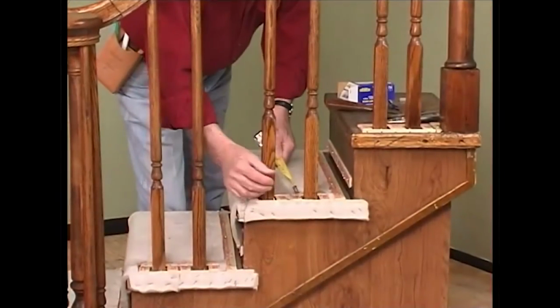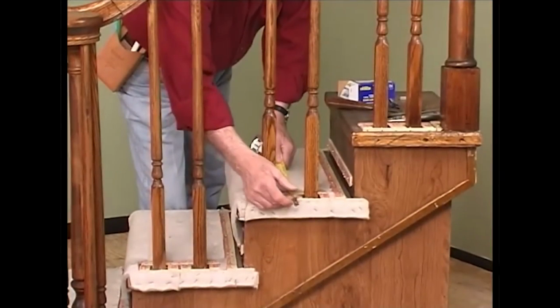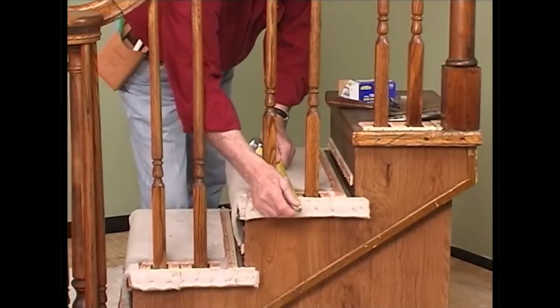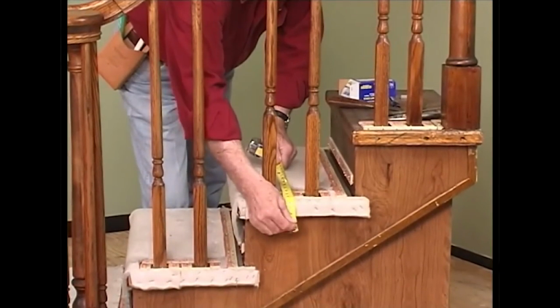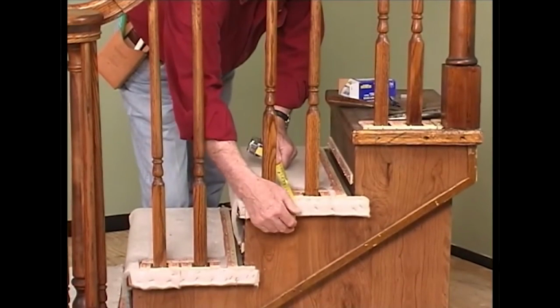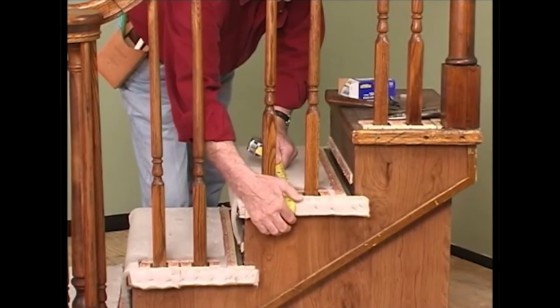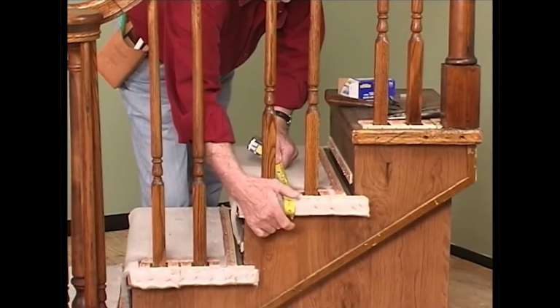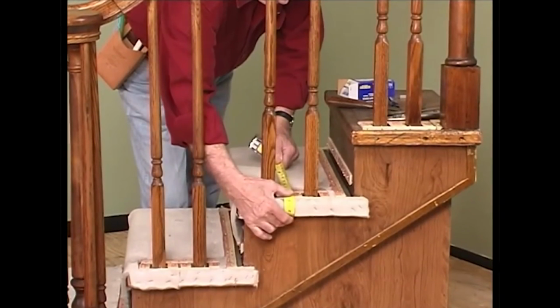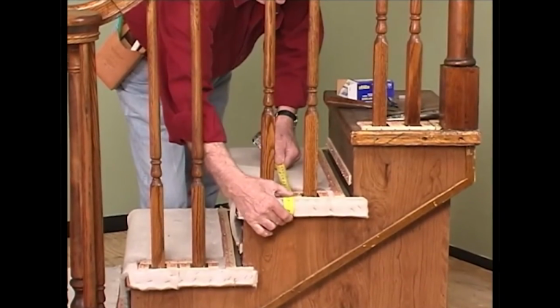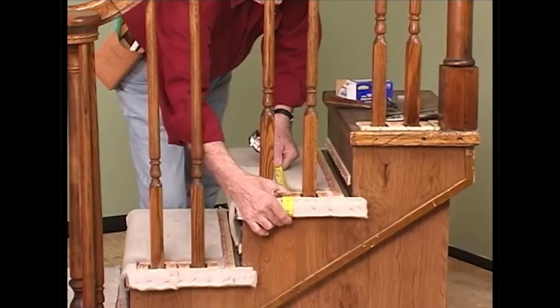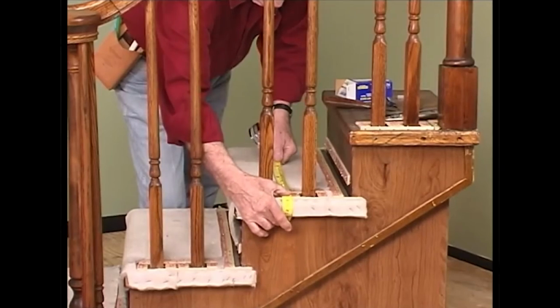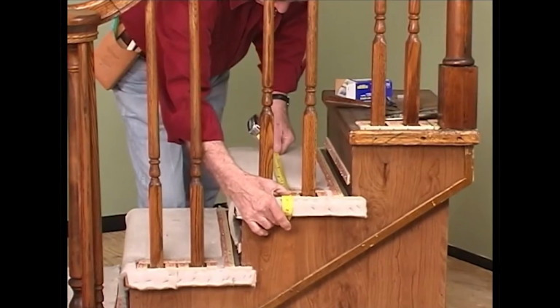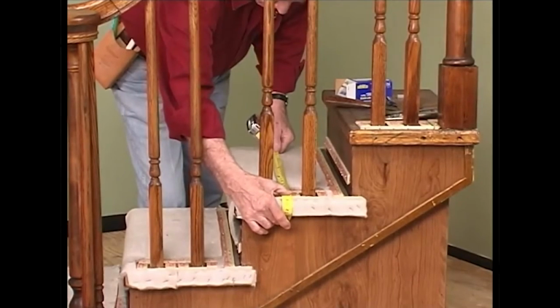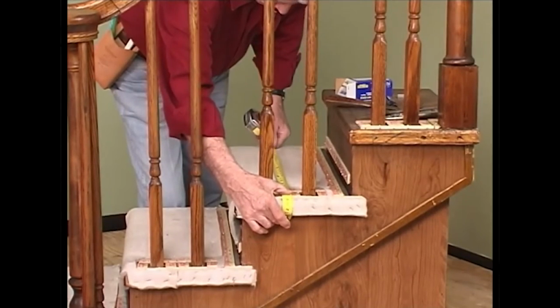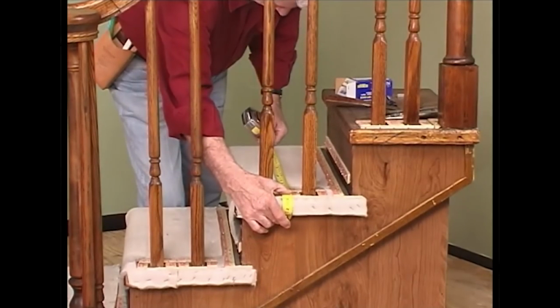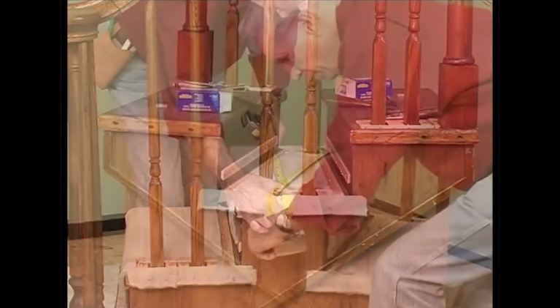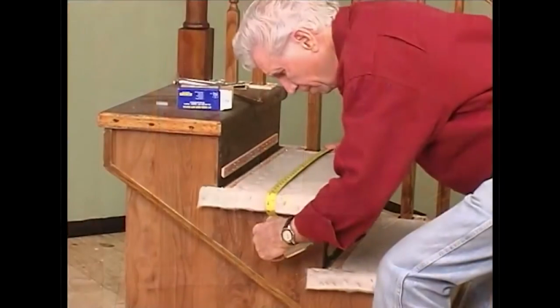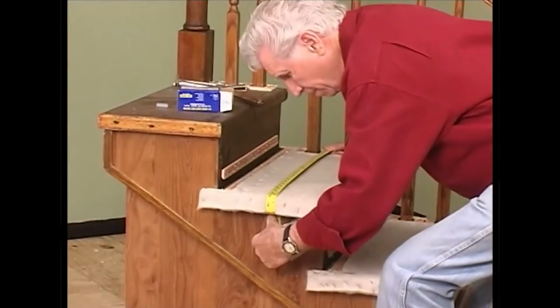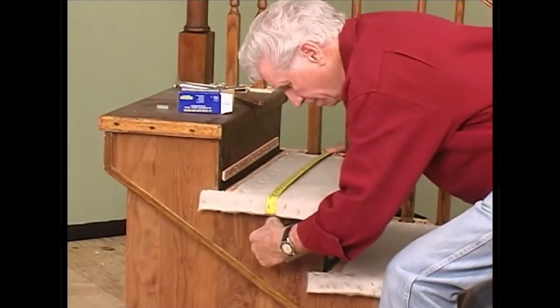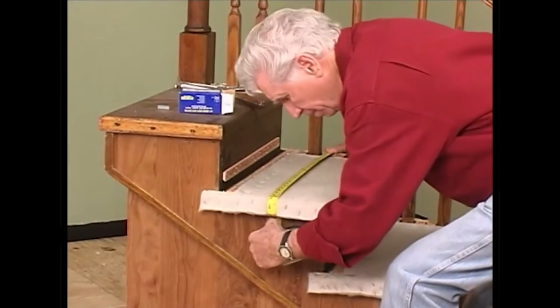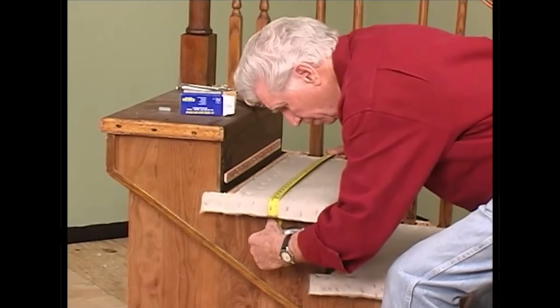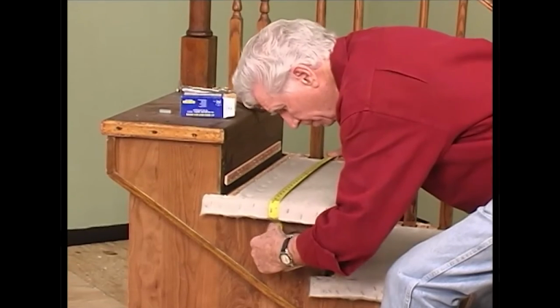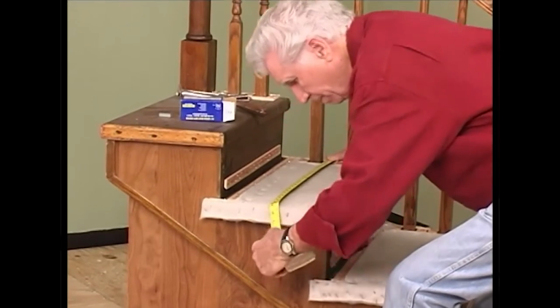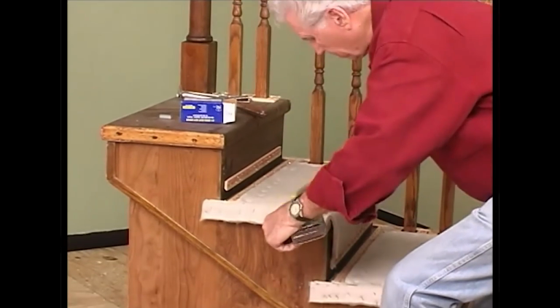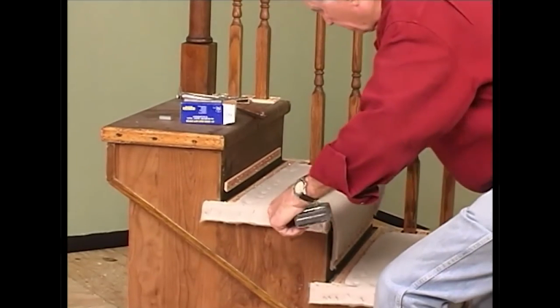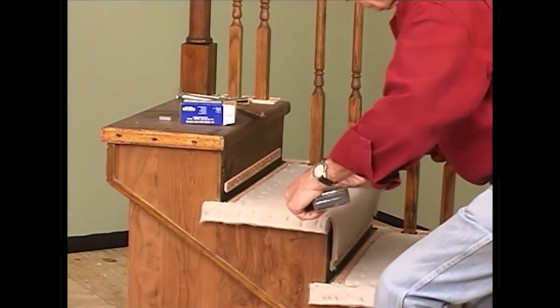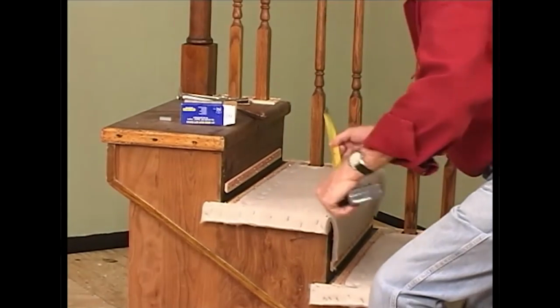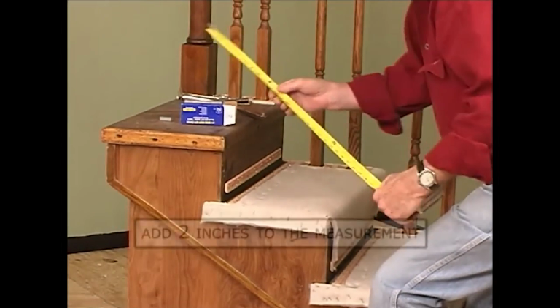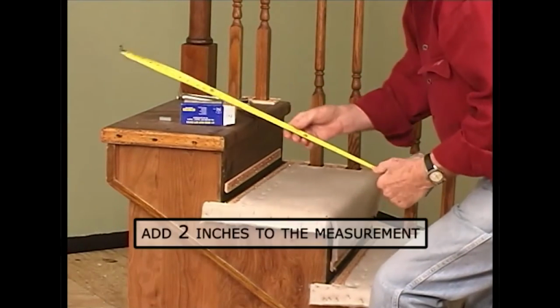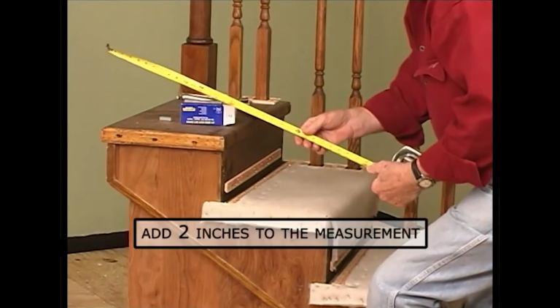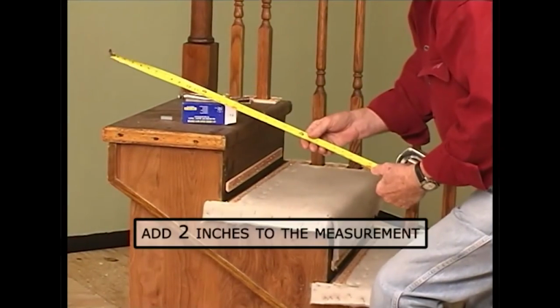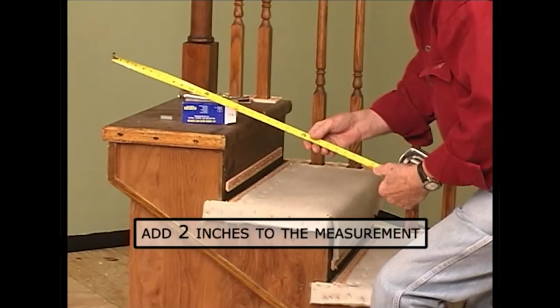Next, place the tape measure through the spindles and wrap it underneath the upholstered lip. Extend it across the stair to the opposite edge to be upholstered and under the lip. Add two inches to this measurement to obtain the width.